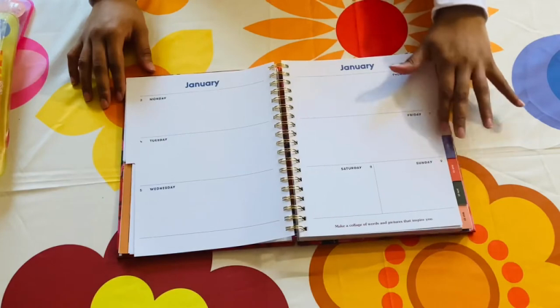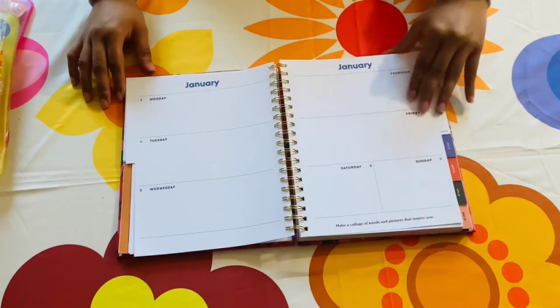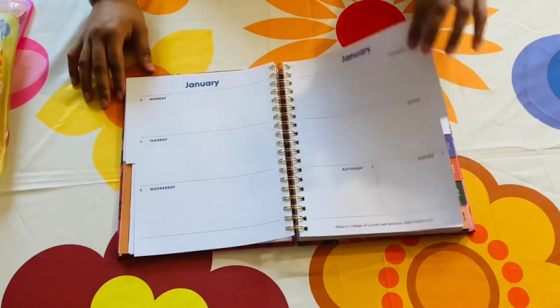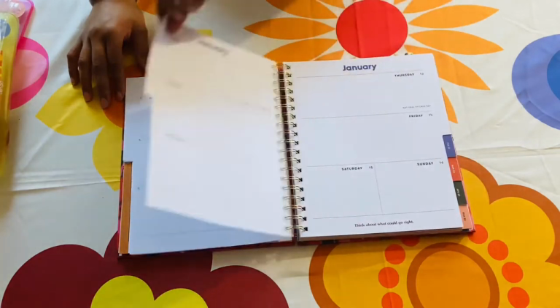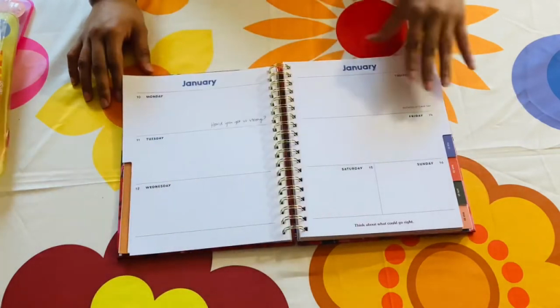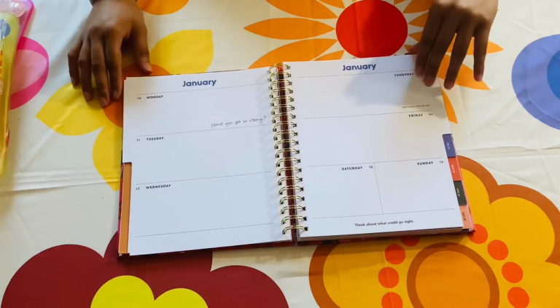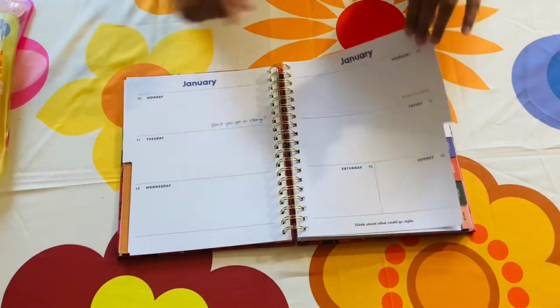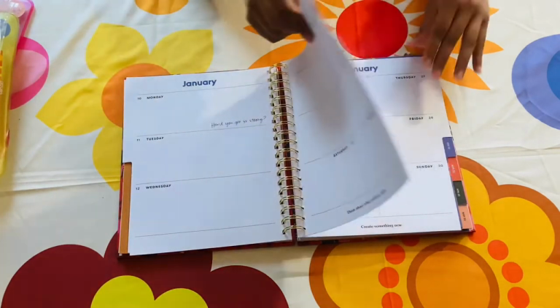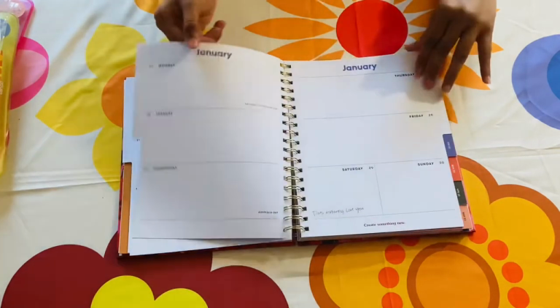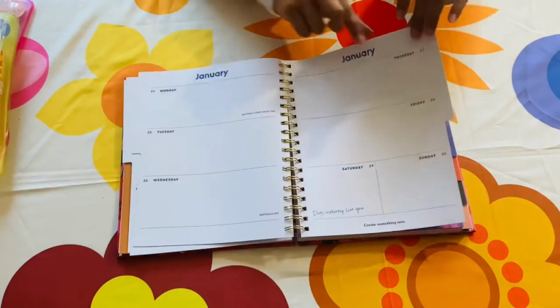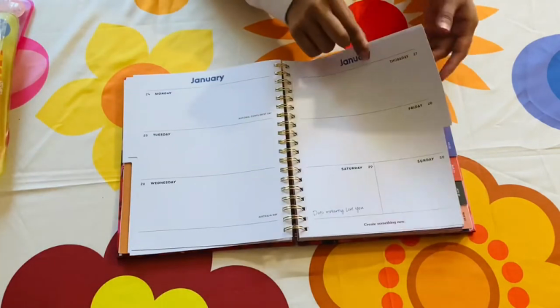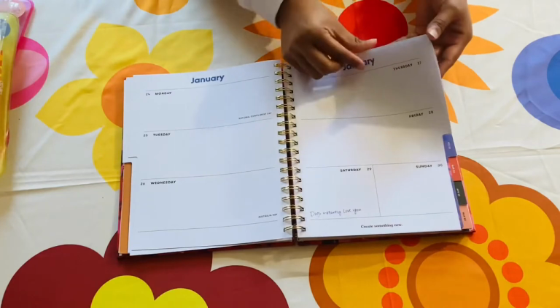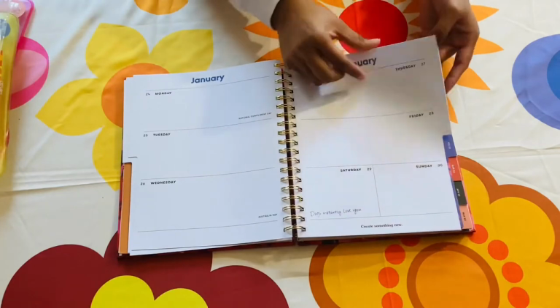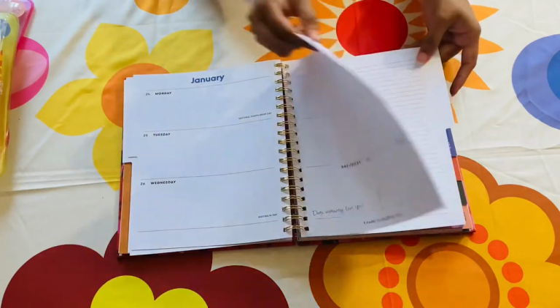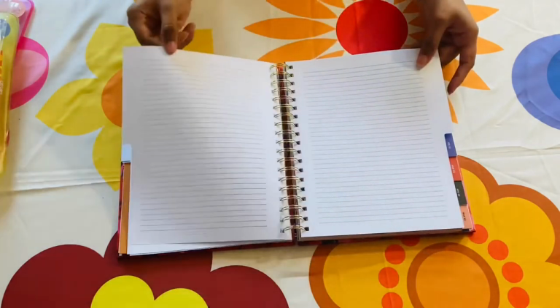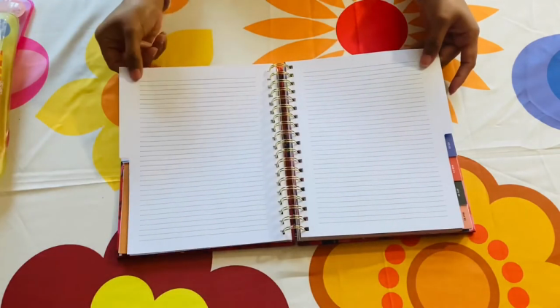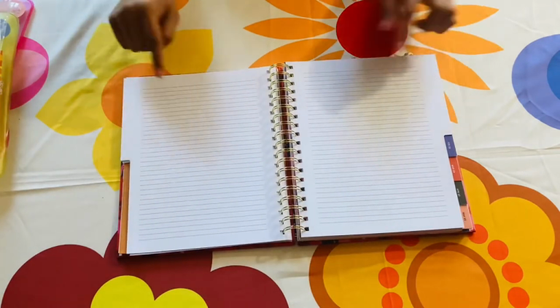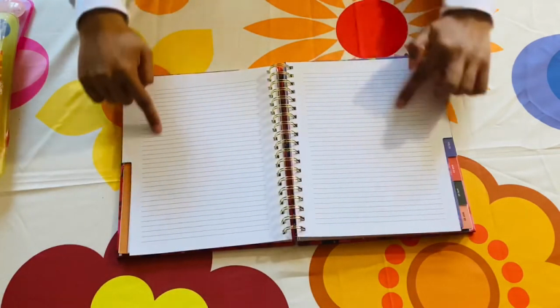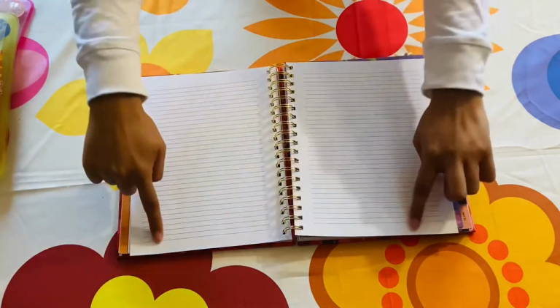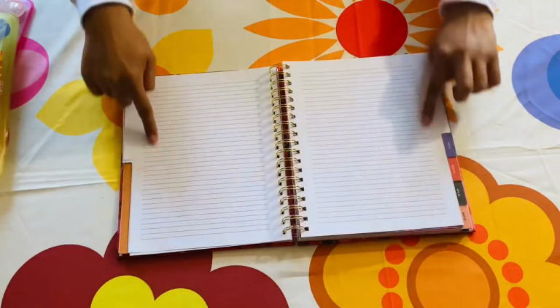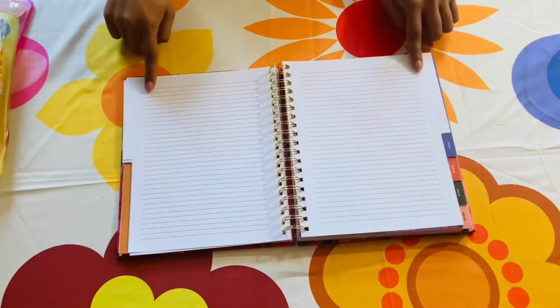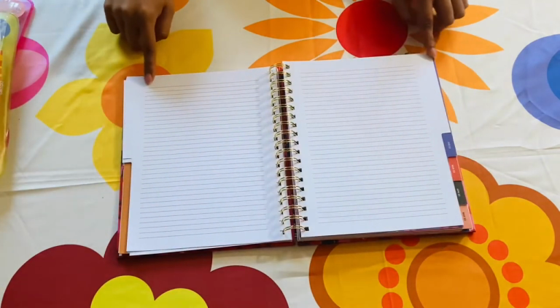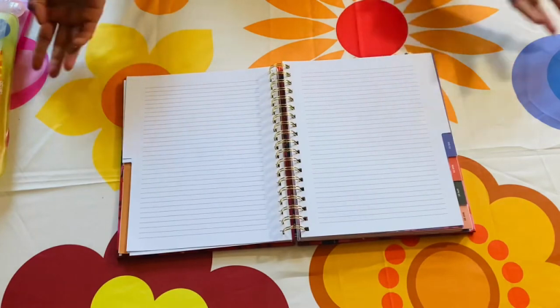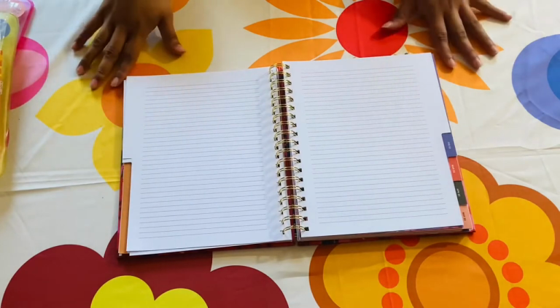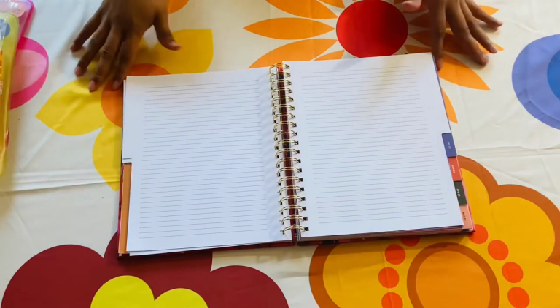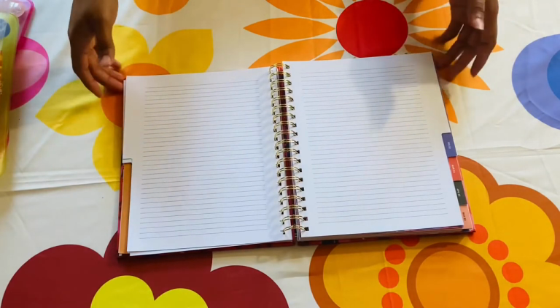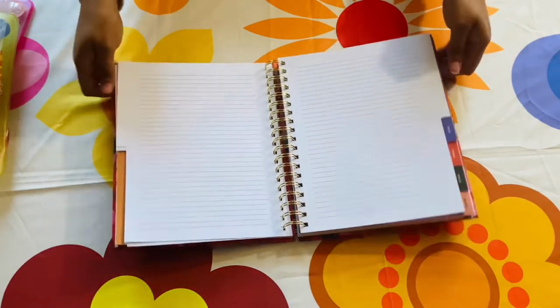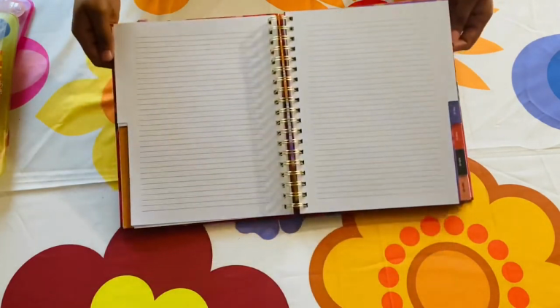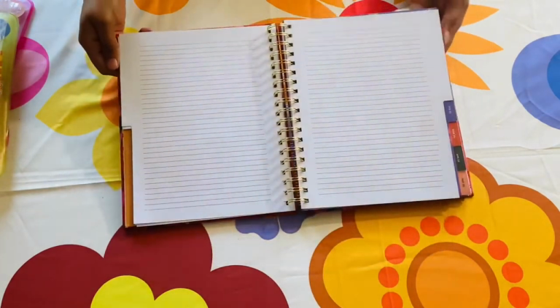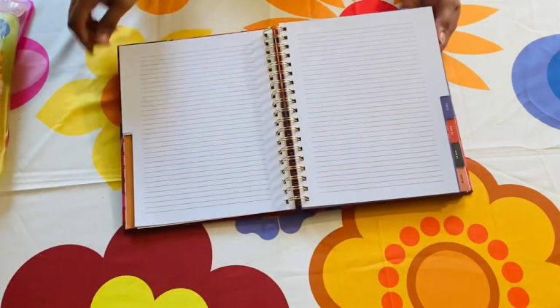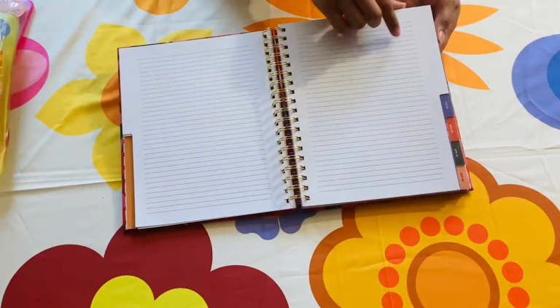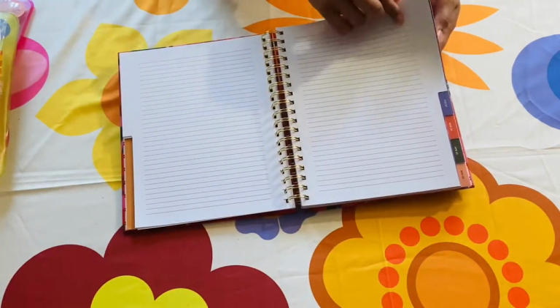Maybe you want to doodle, maybe you want to fill in with stickers, maybe you just want to go crazy with washi tape — this gives you a lot of creative freedom, so it's not bad. You also have pages for your notes at the end of the month, which is pretty cool.